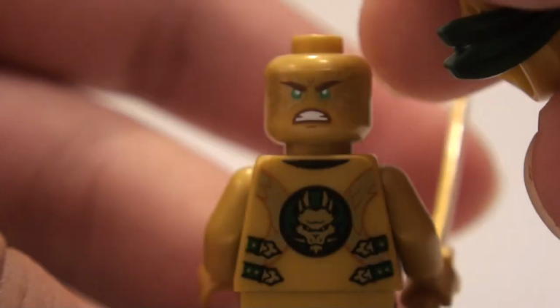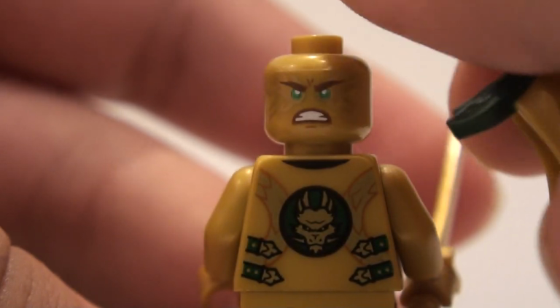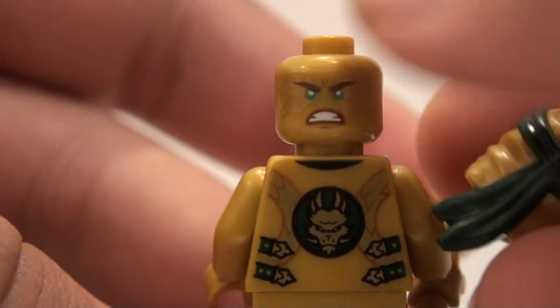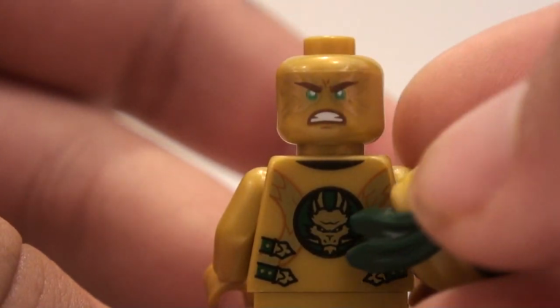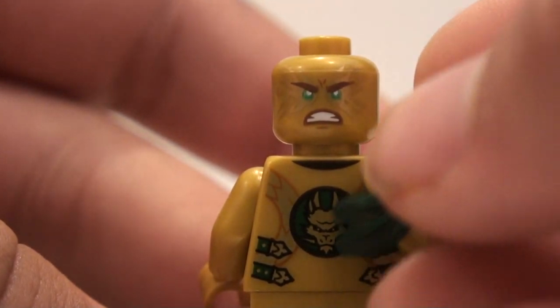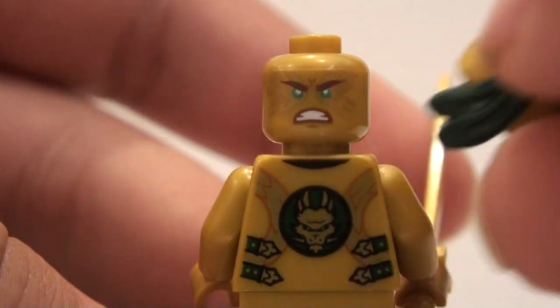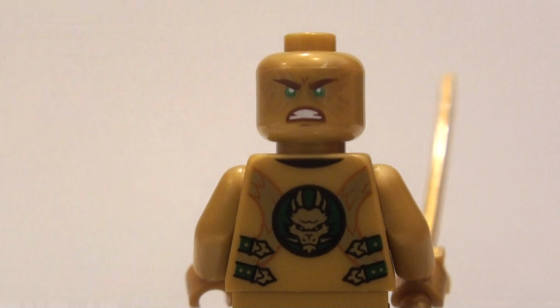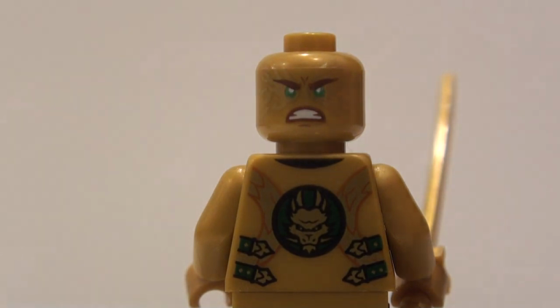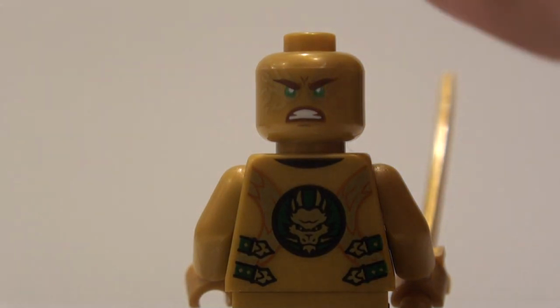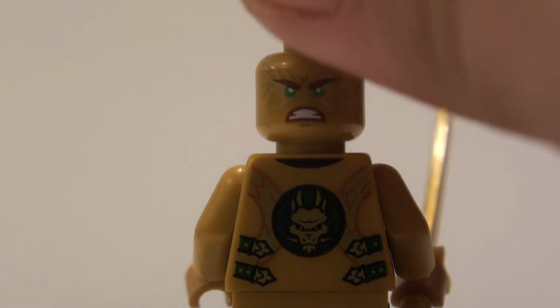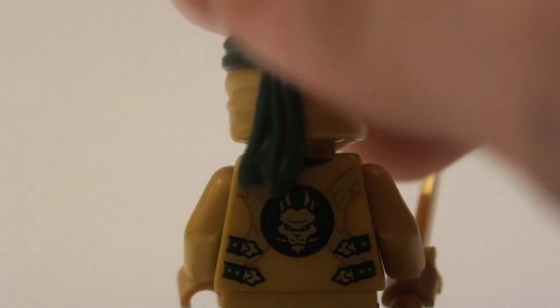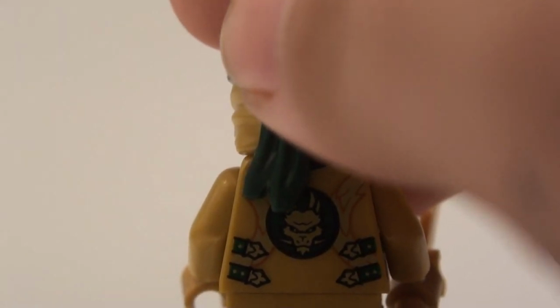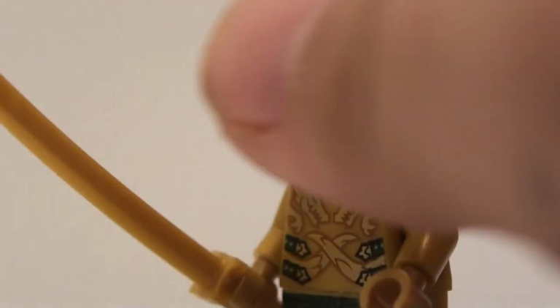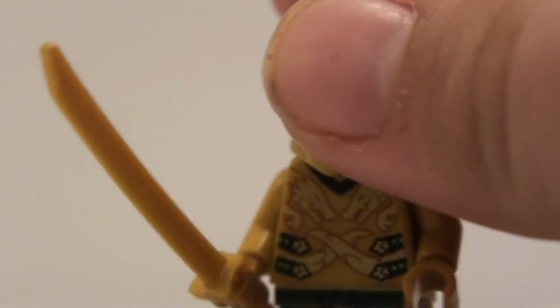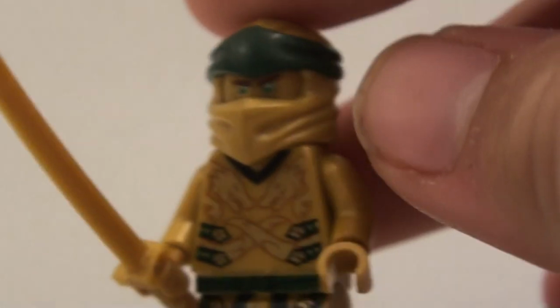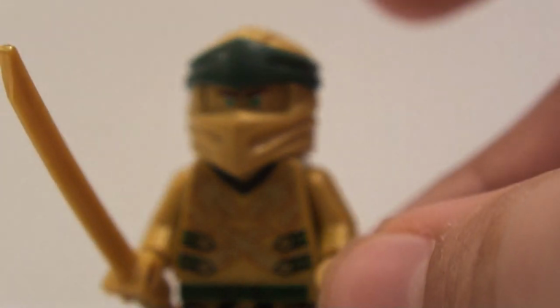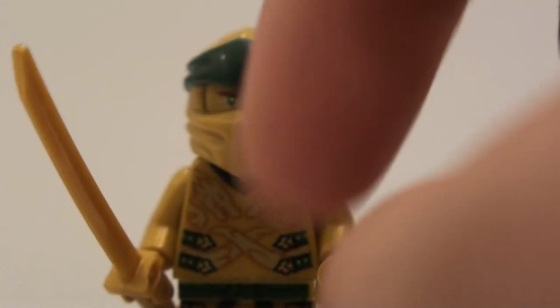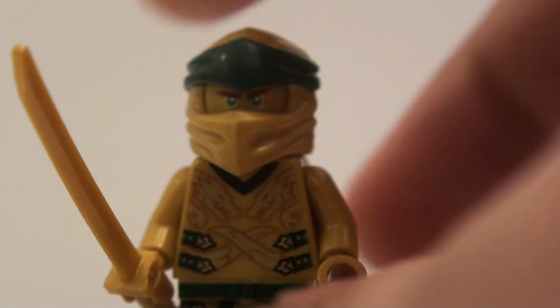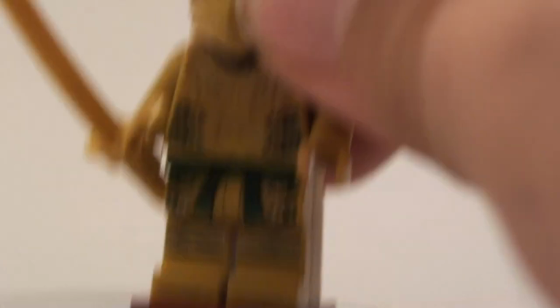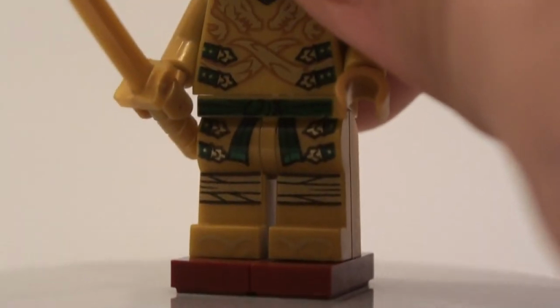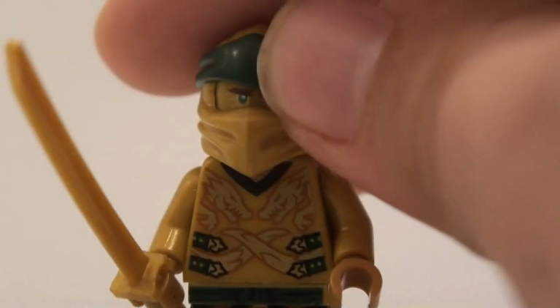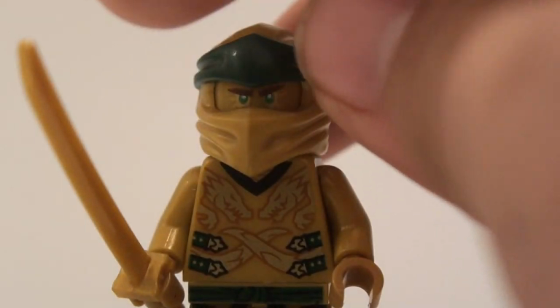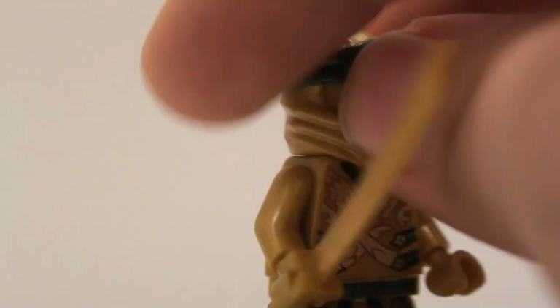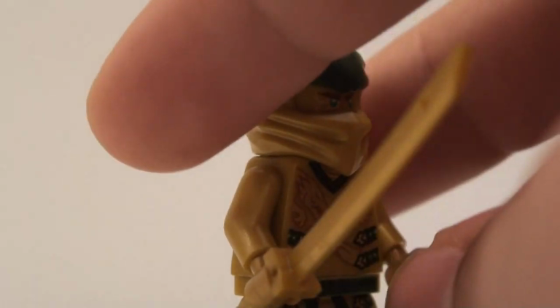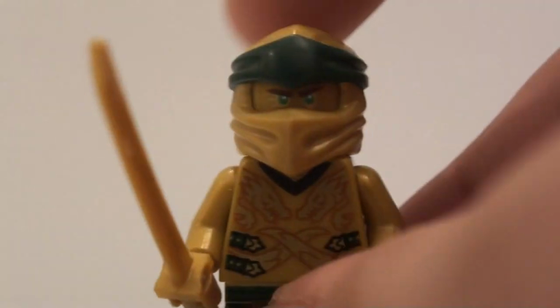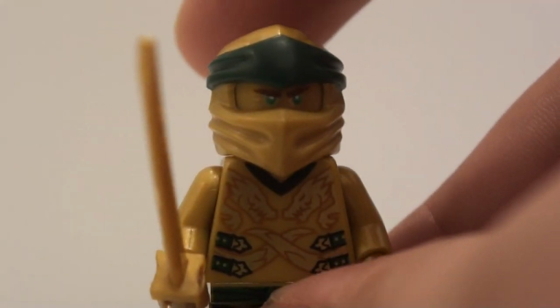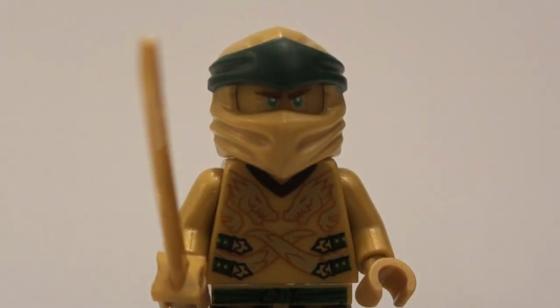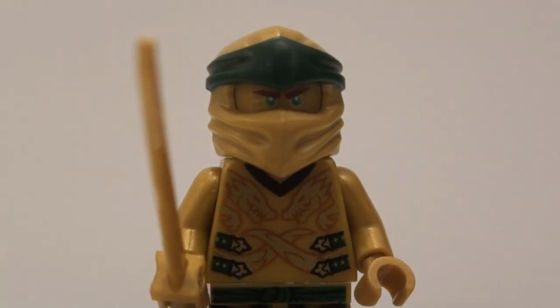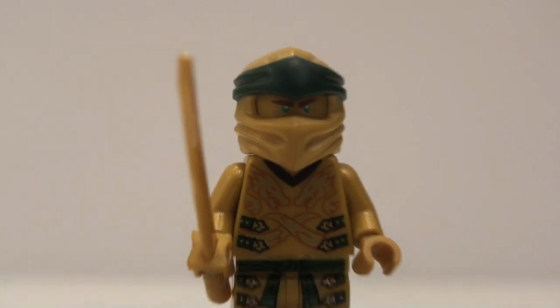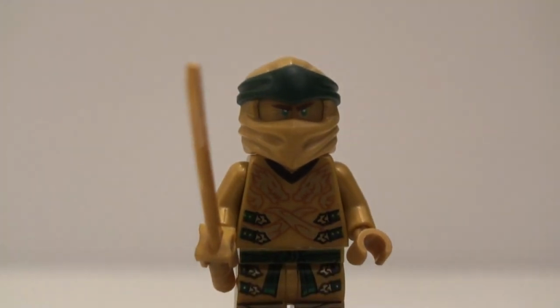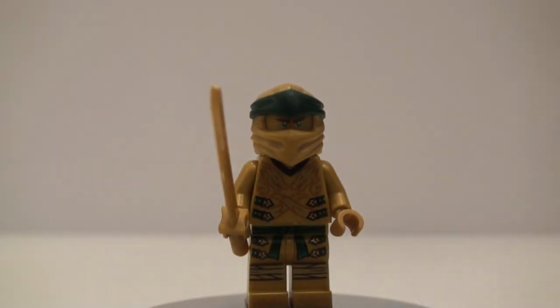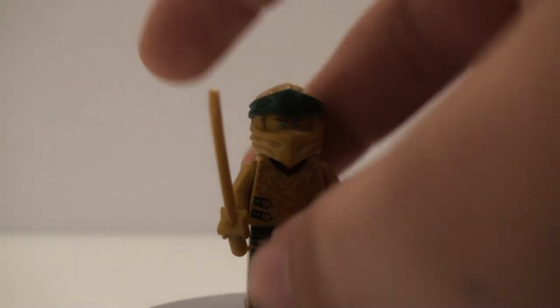You just have the dragon design on the back, which is slightly different from the original golden dragon design that Lloyd had. There's nice torso printing on the front with dragons and stuff, nice leg printing too, and he just has a golden sword. That's it for Golden Lloyd.